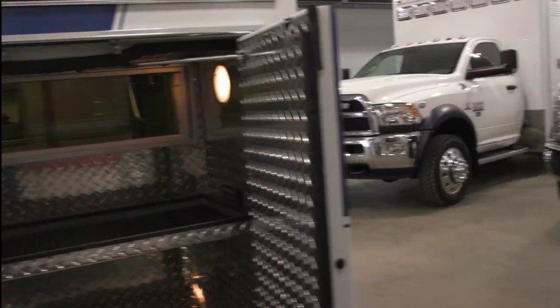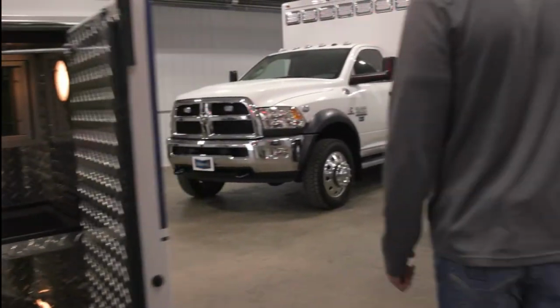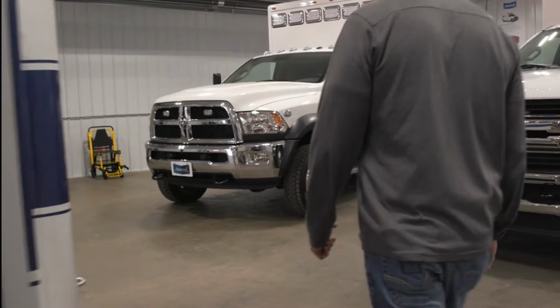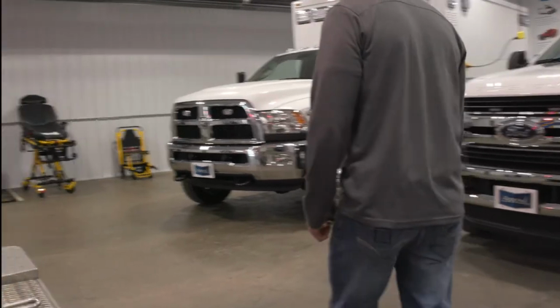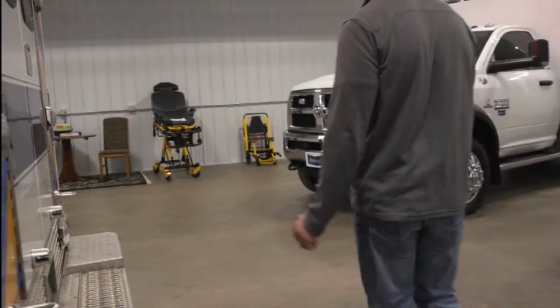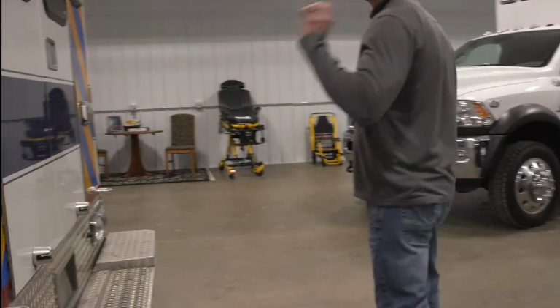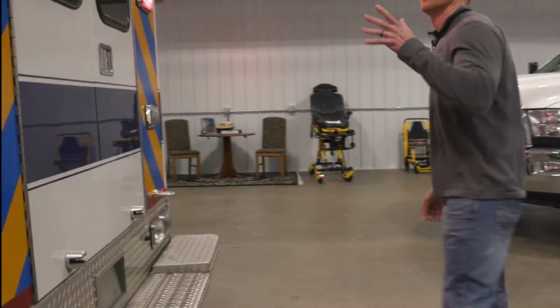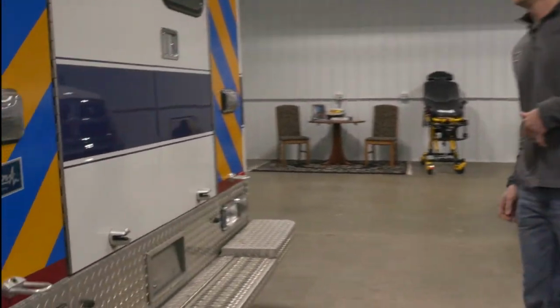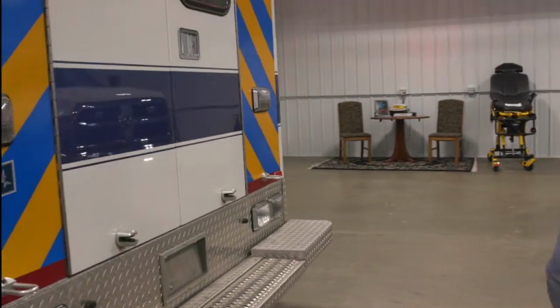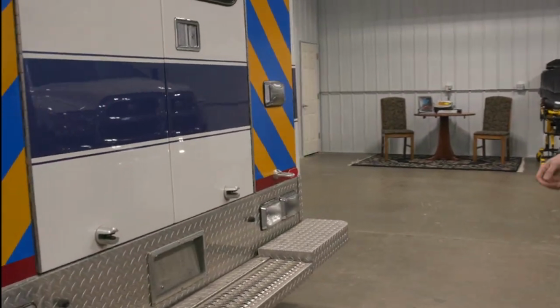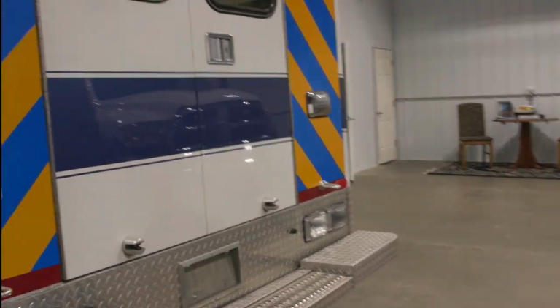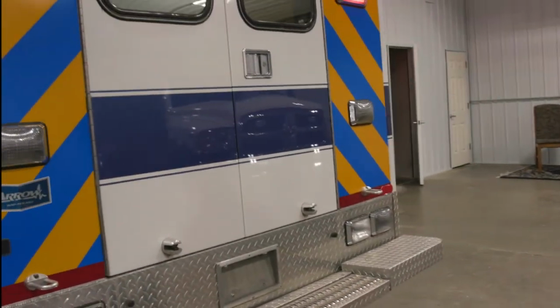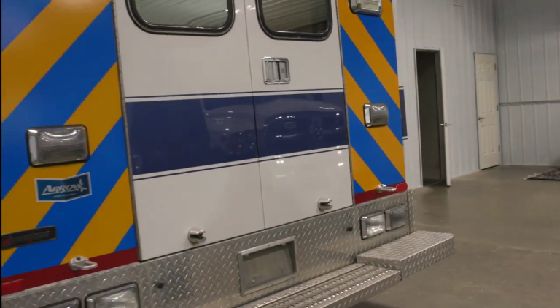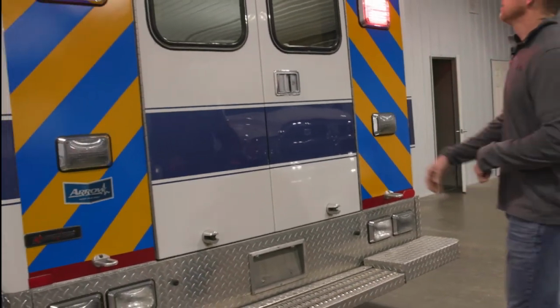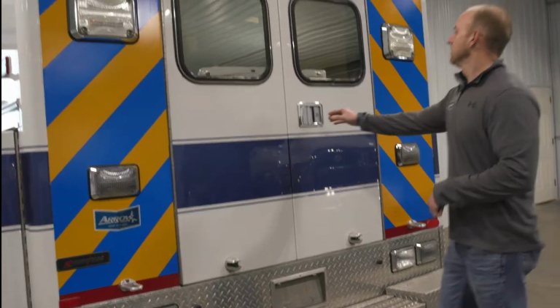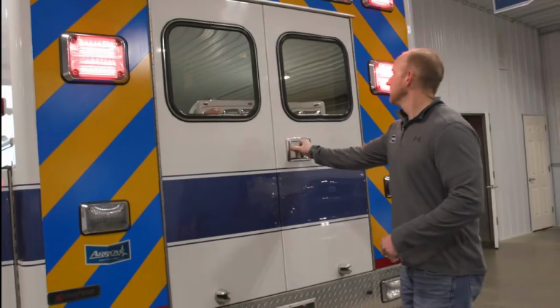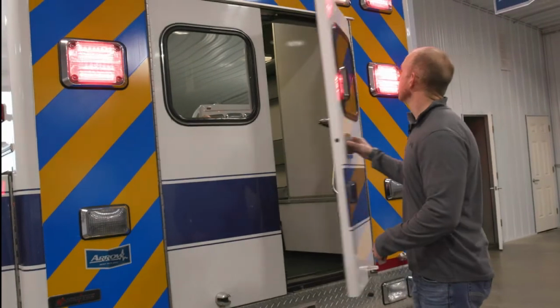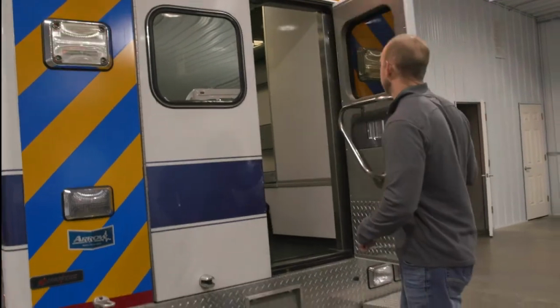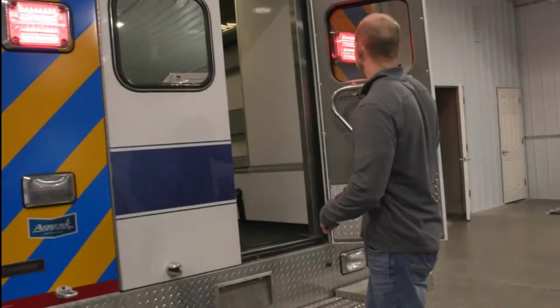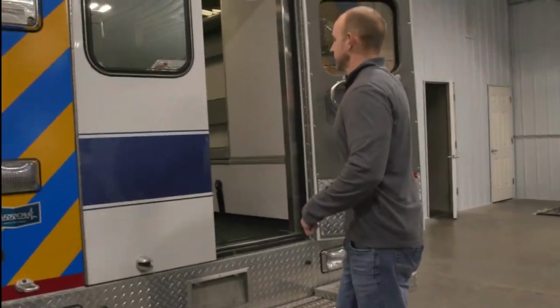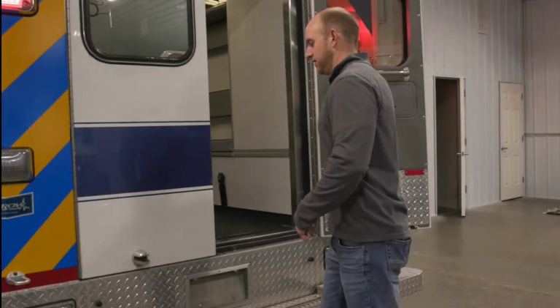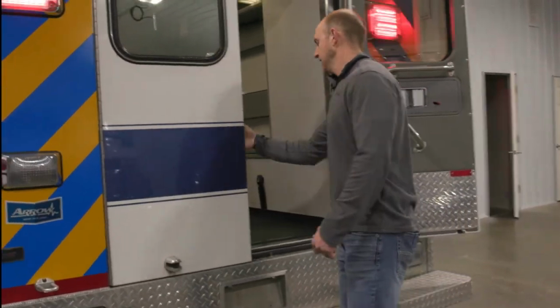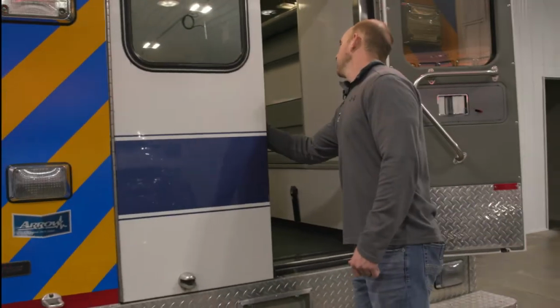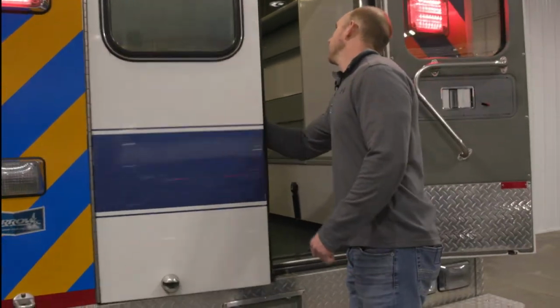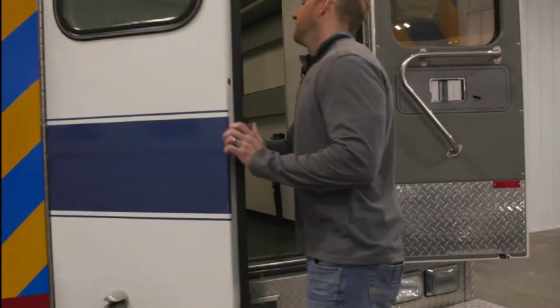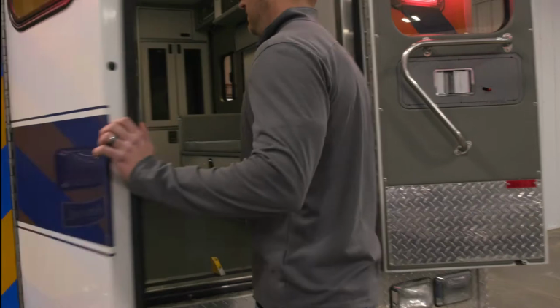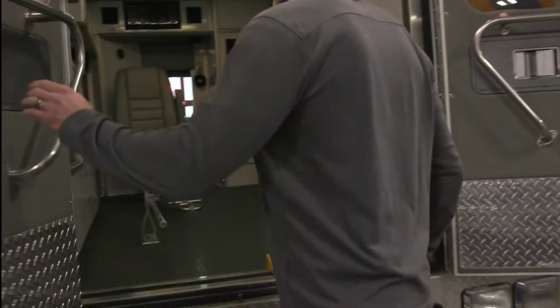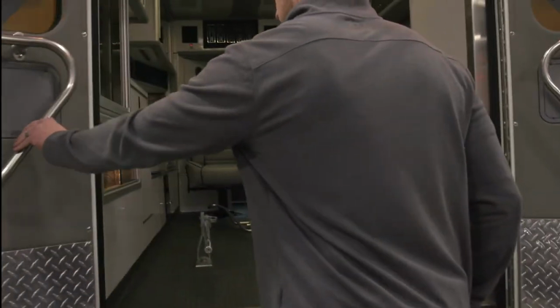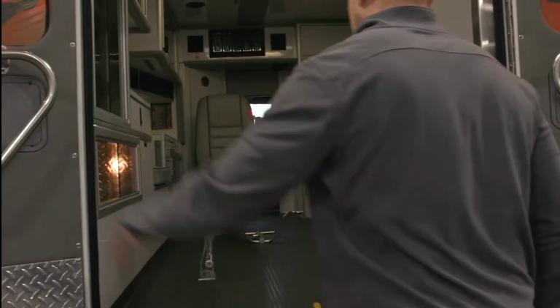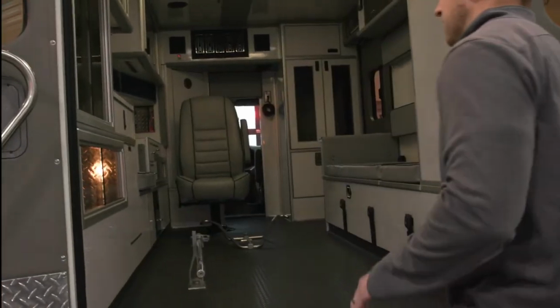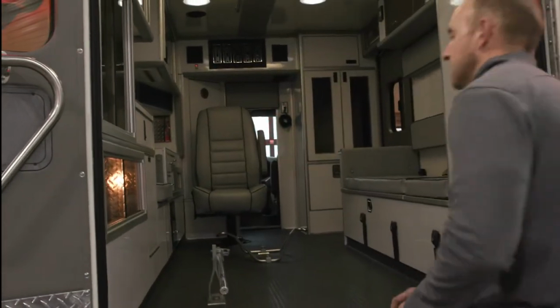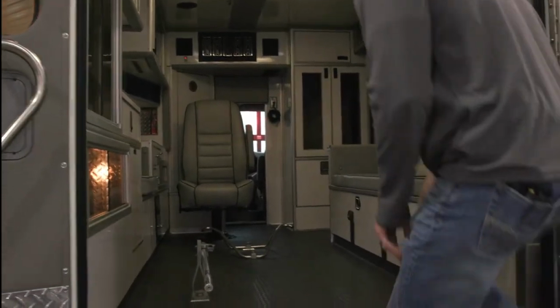Moving around to the rear, it's got a Chevron on the rear already for enhanced visibility. And made some upgrades inside as well.